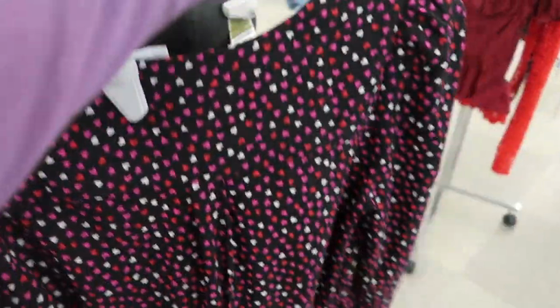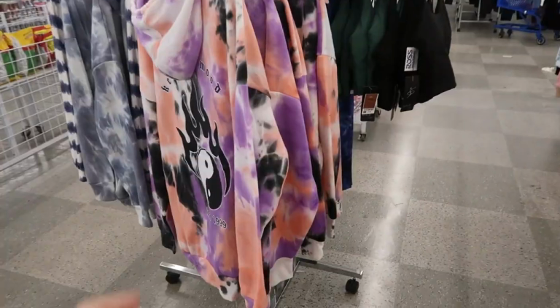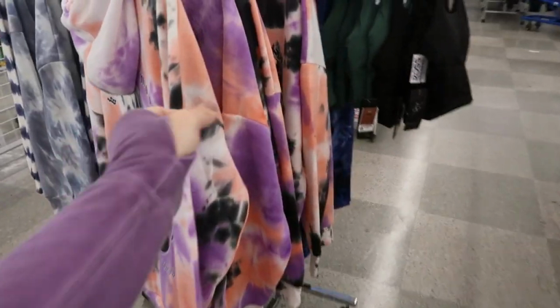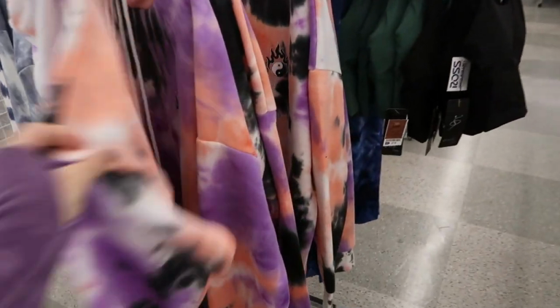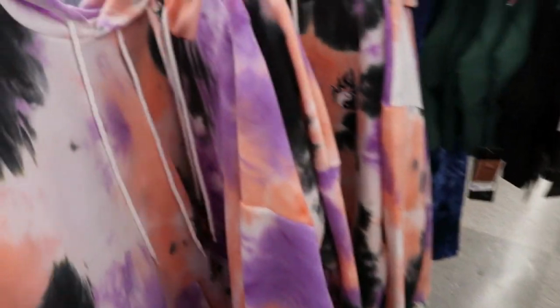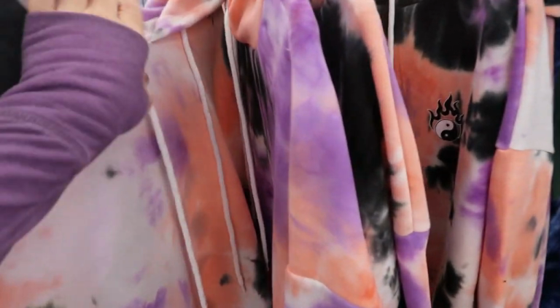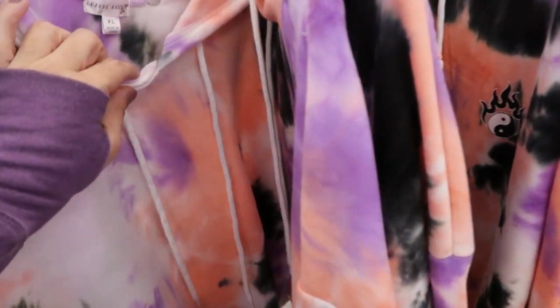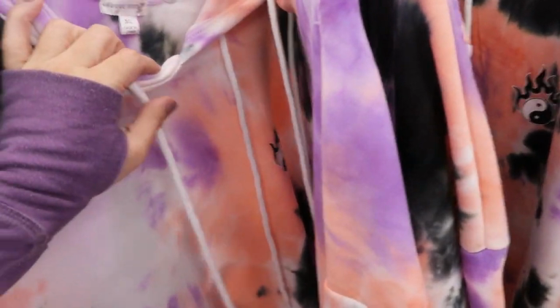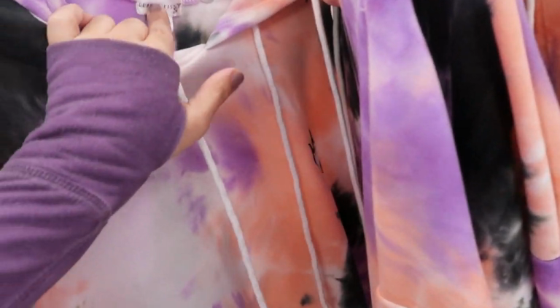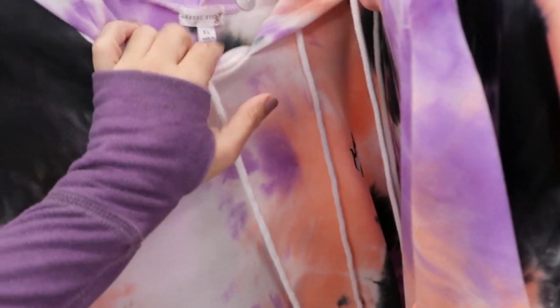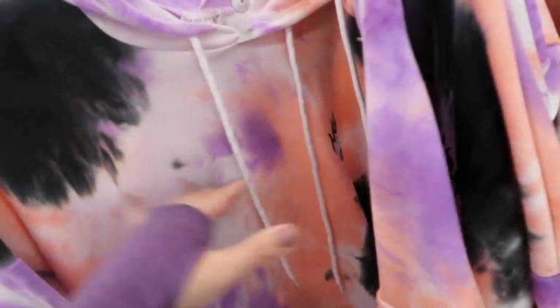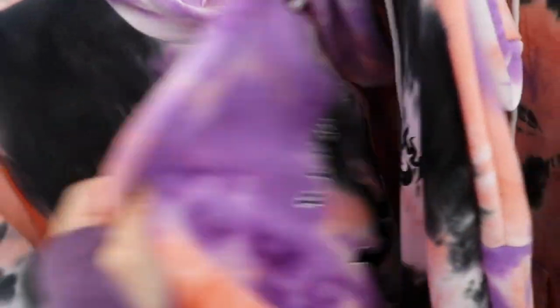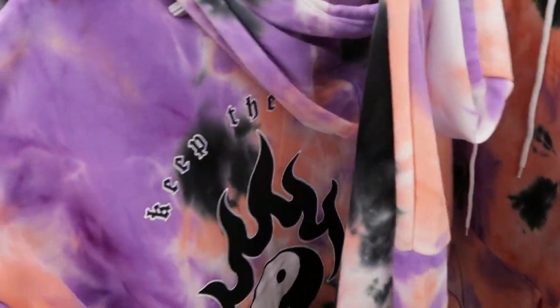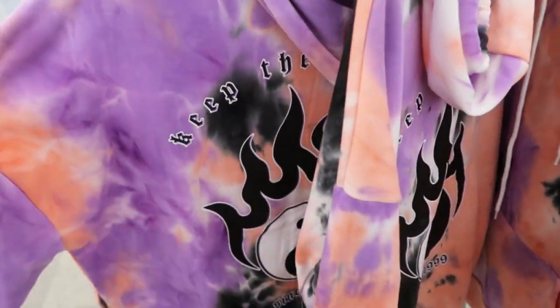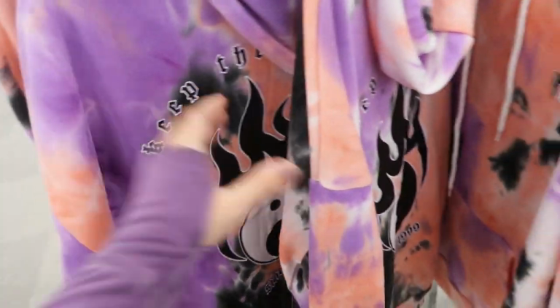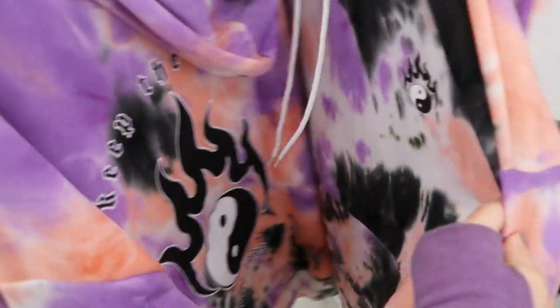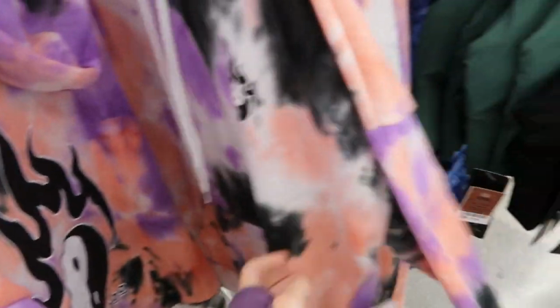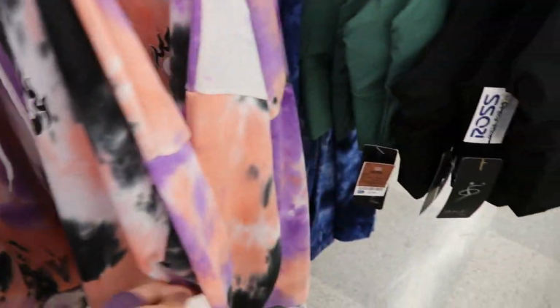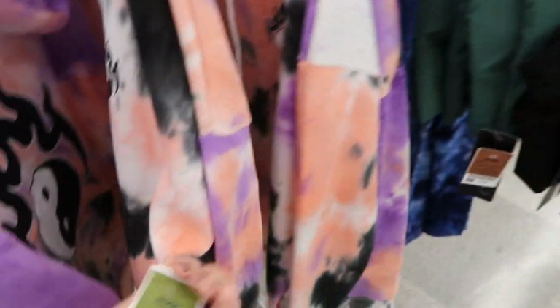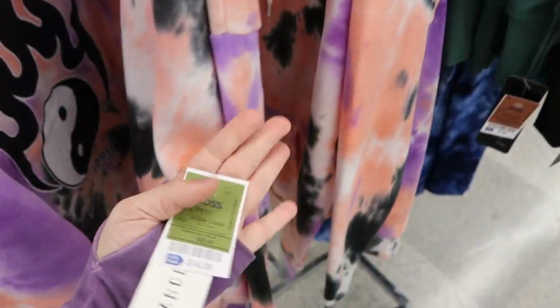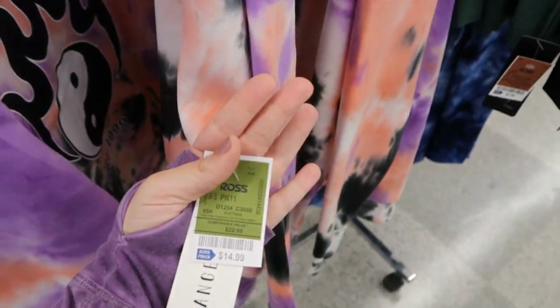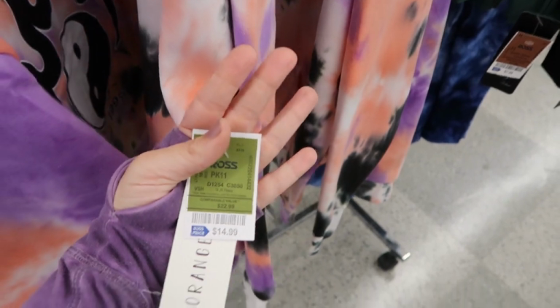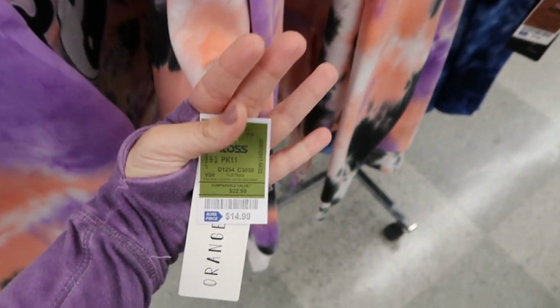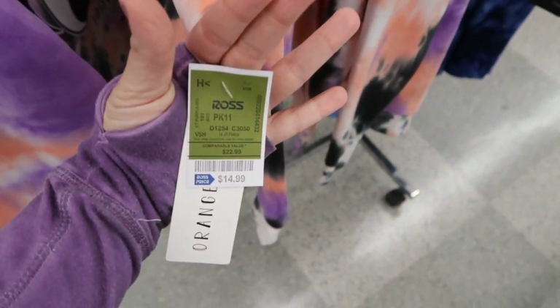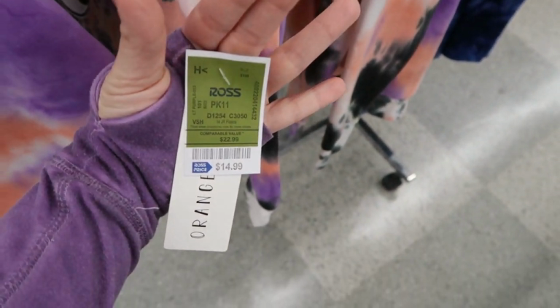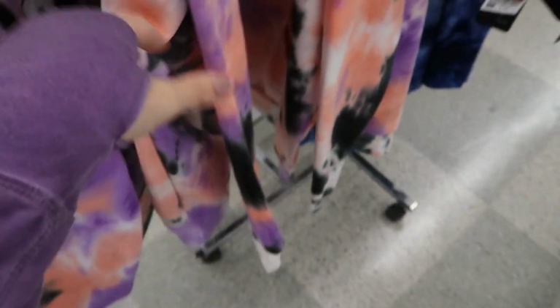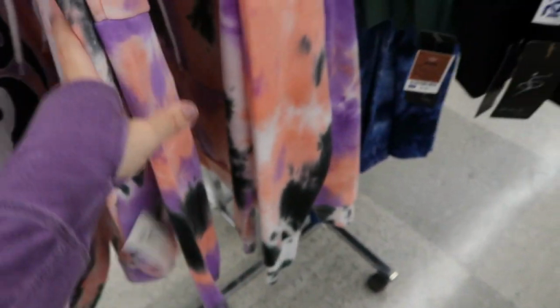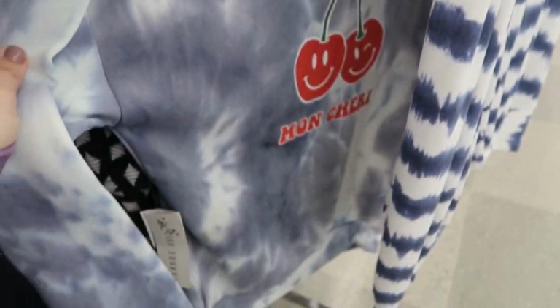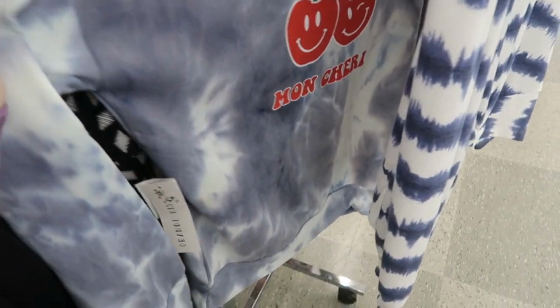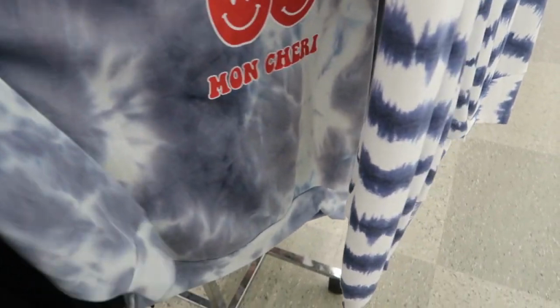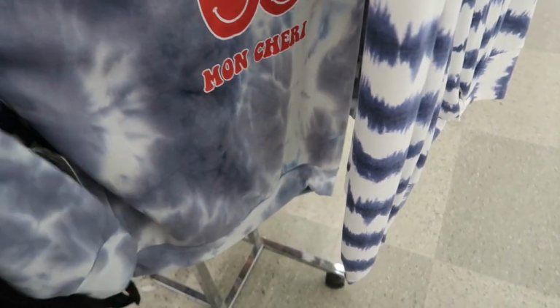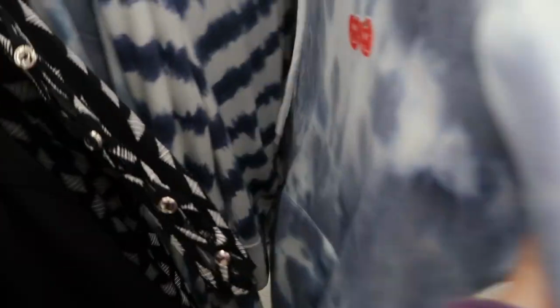There's a lot of these oversized tie-dye hoodies by Orange Kiss - this is $14.99. They also have that cherry print.